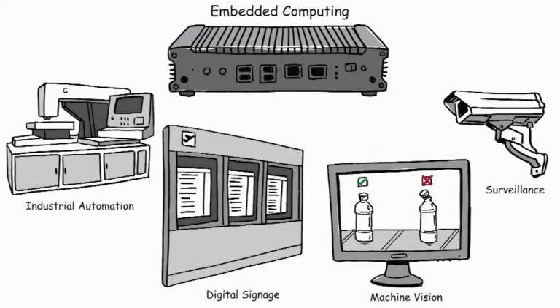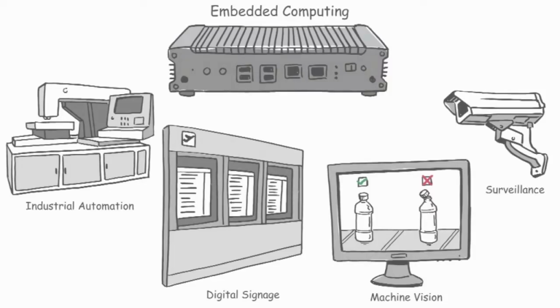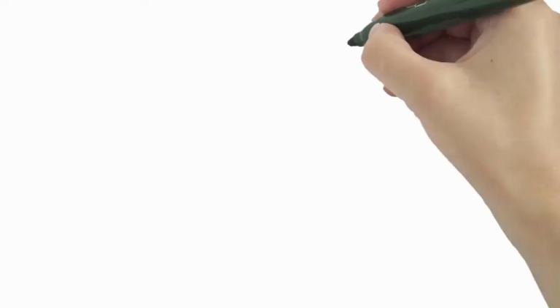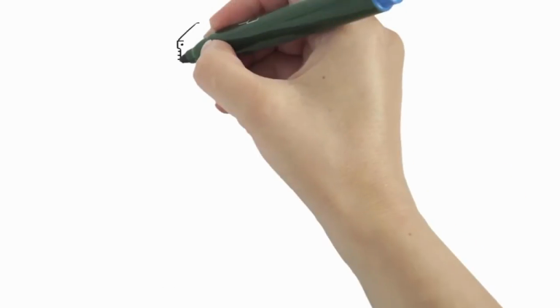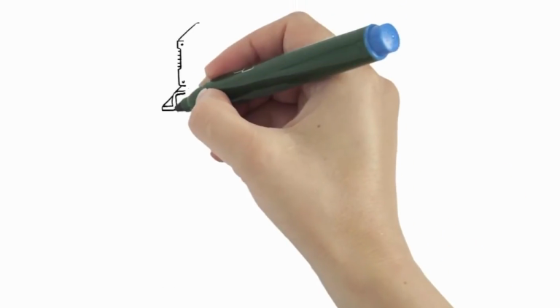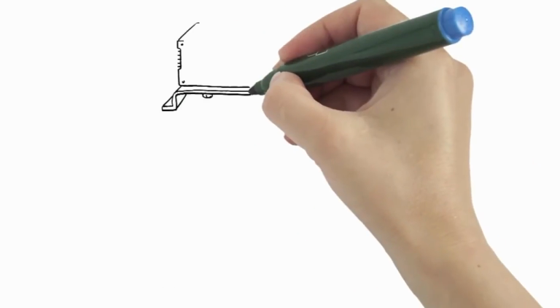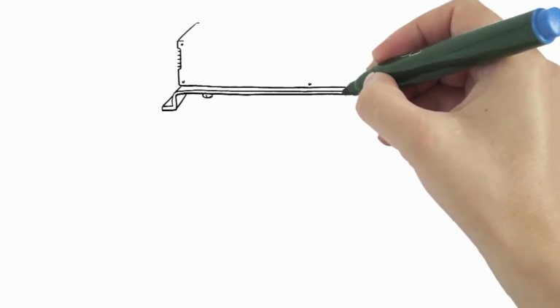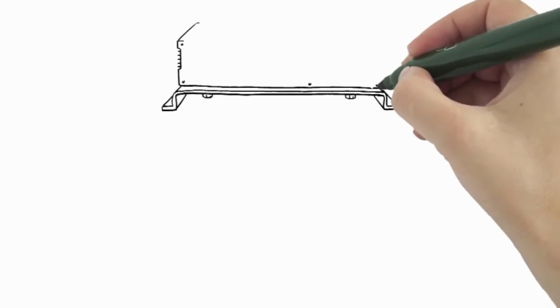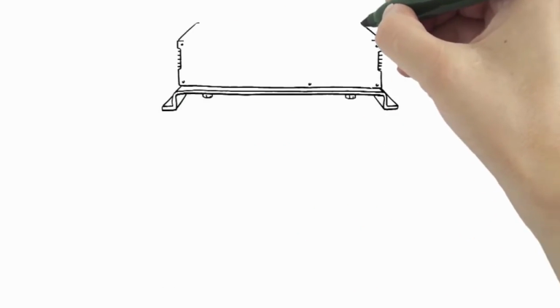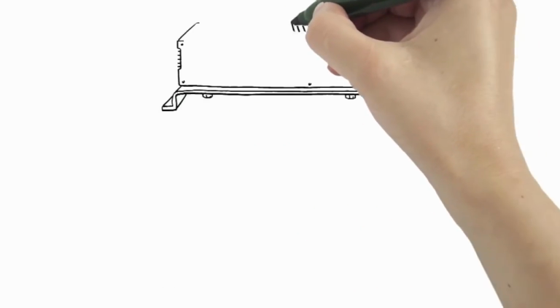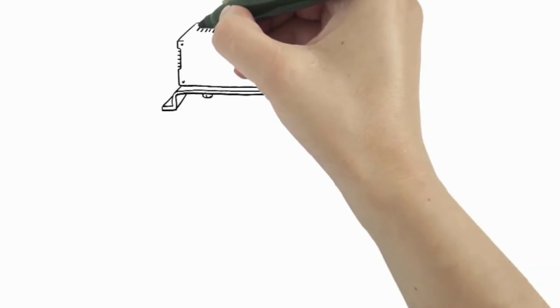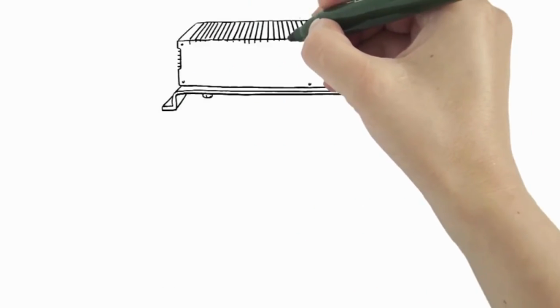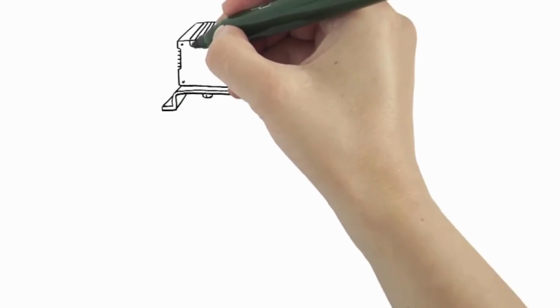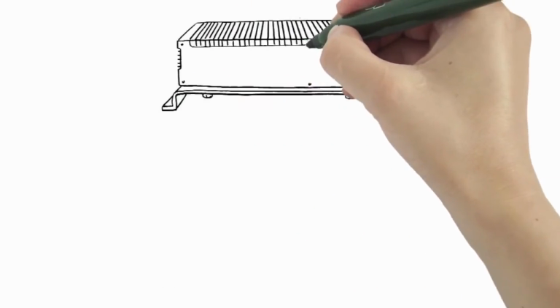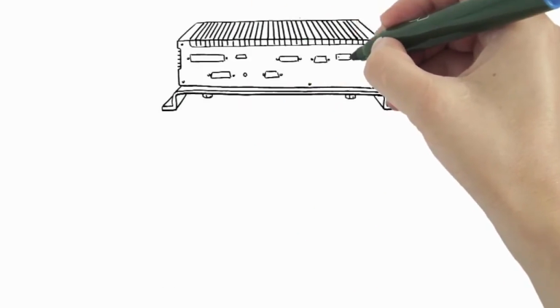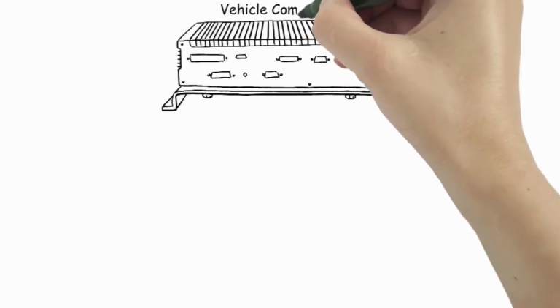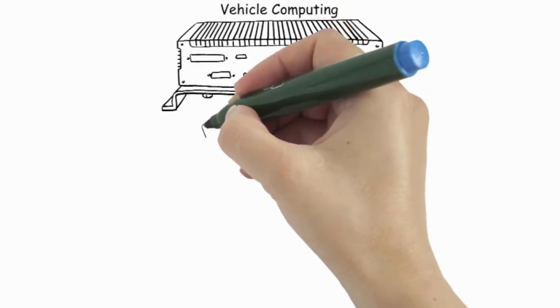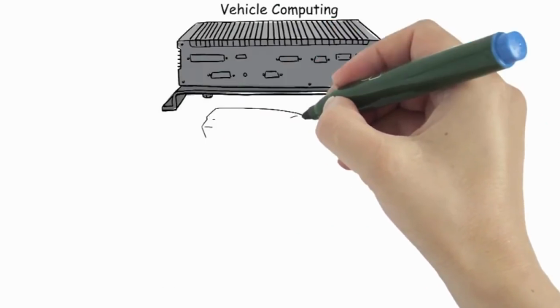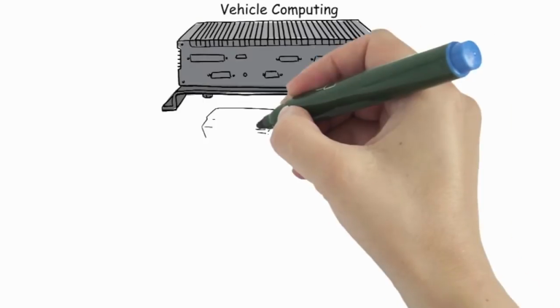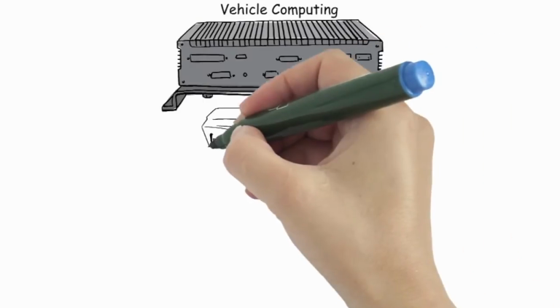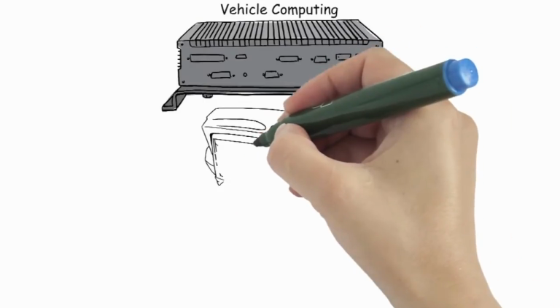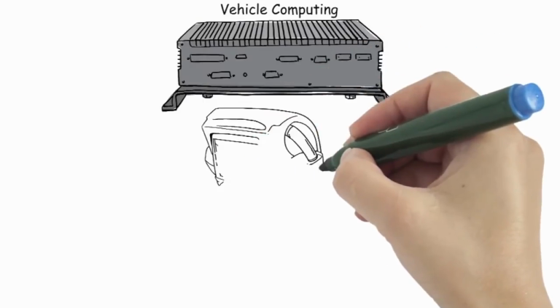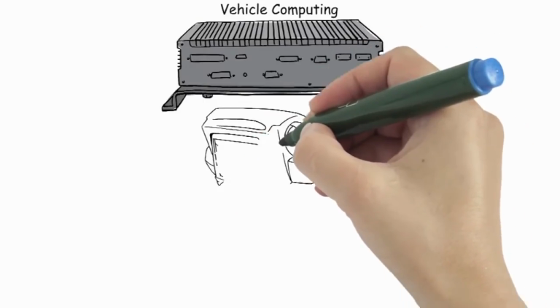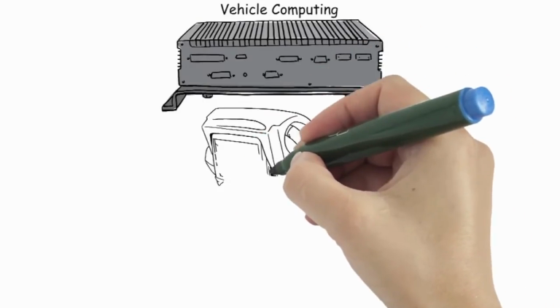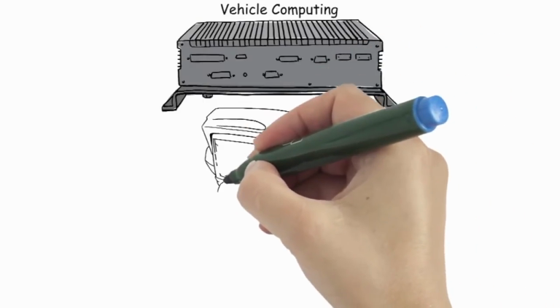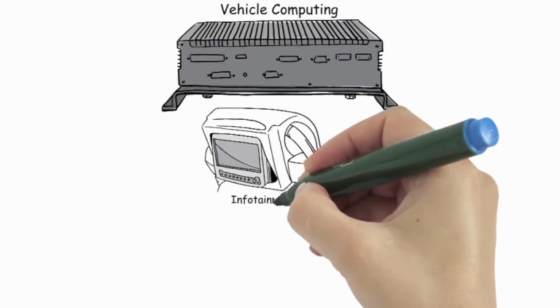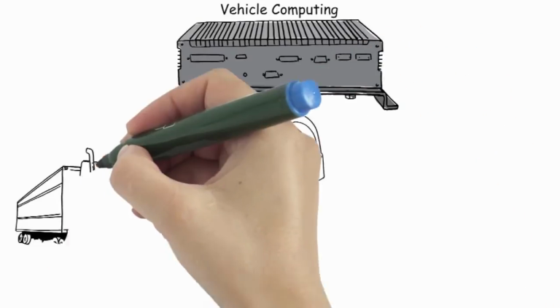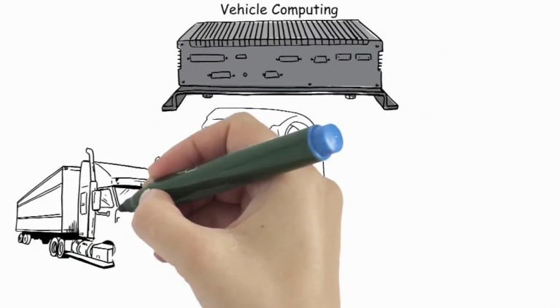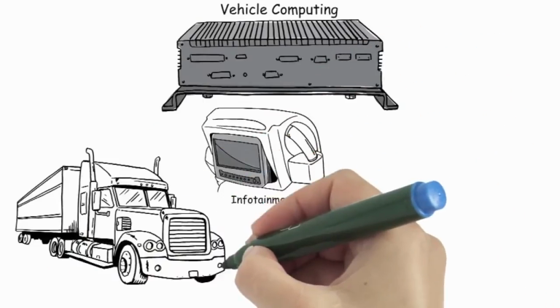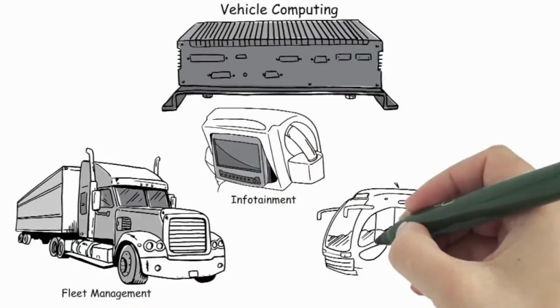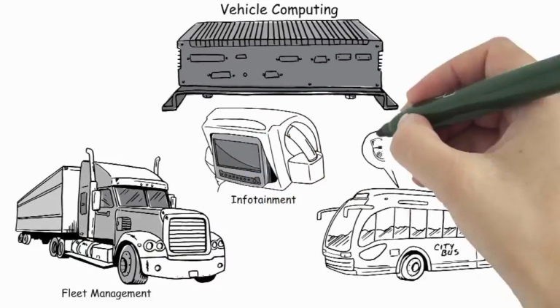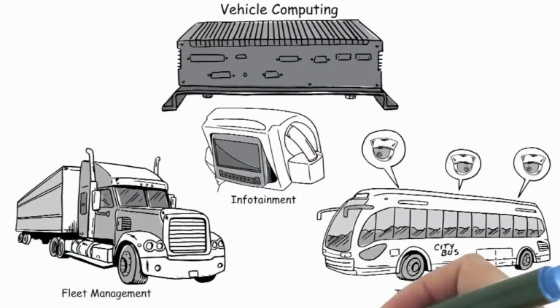The vehicle computing division, on the other hand, offers industrial-grade solutions for in-vehicle infotainment control systems, fleet management, and transport surveillance.